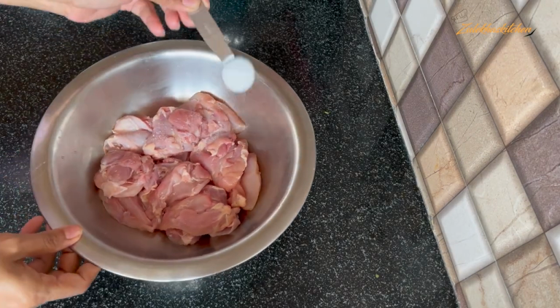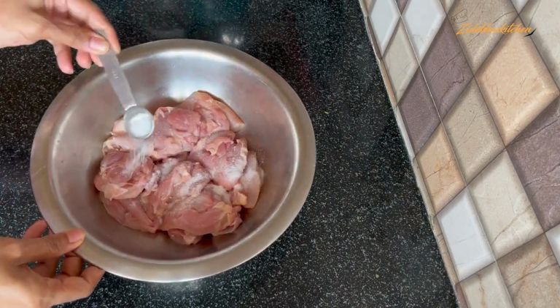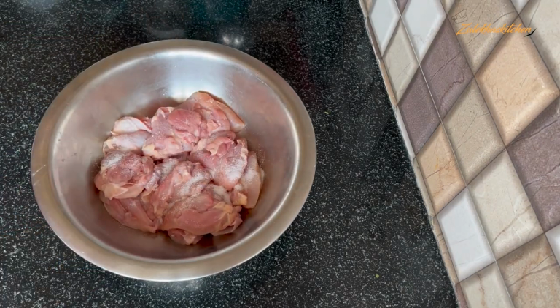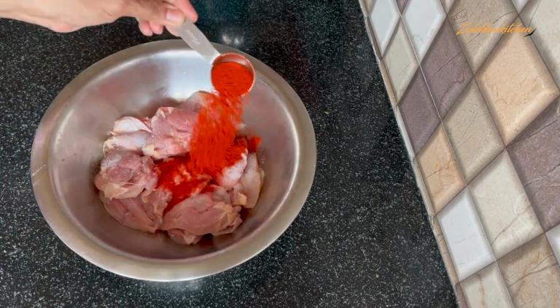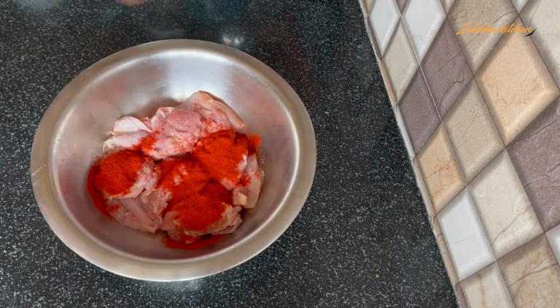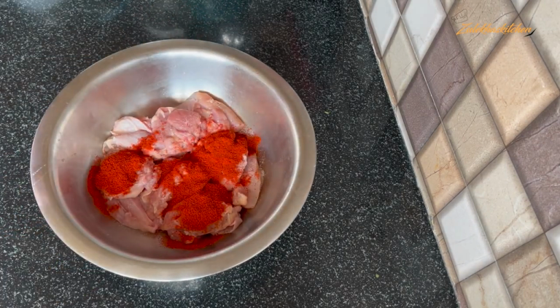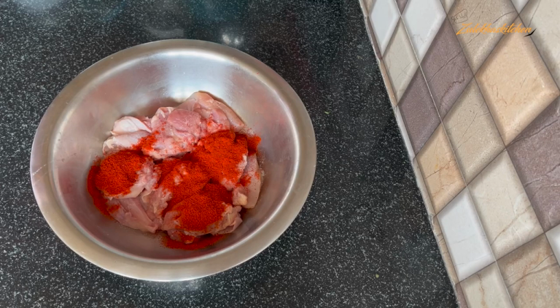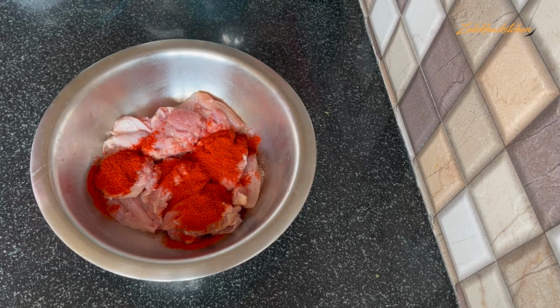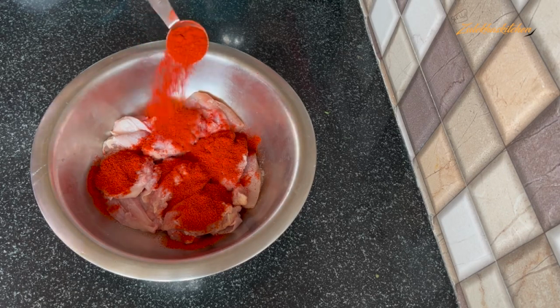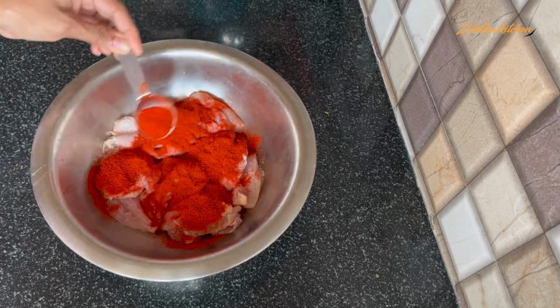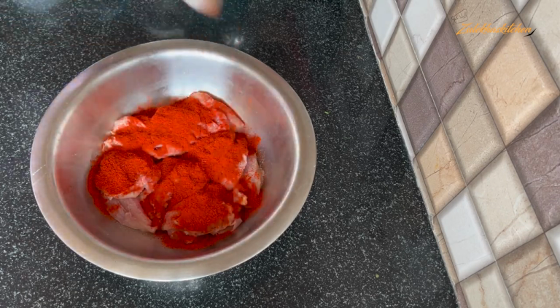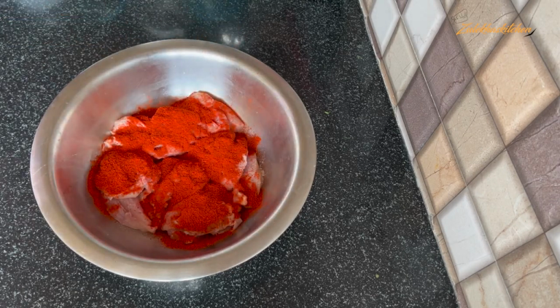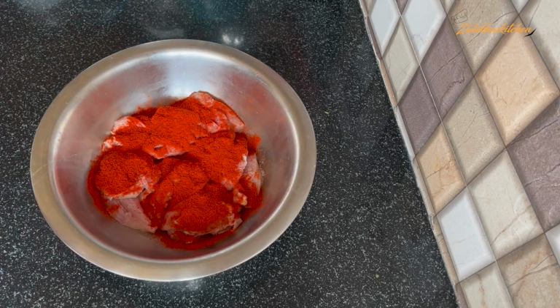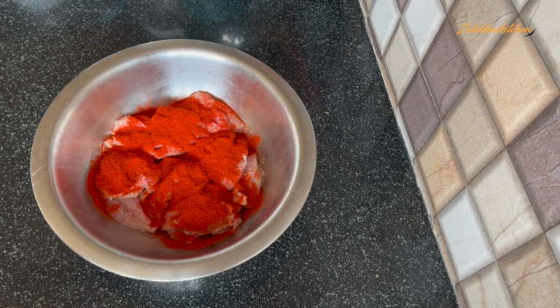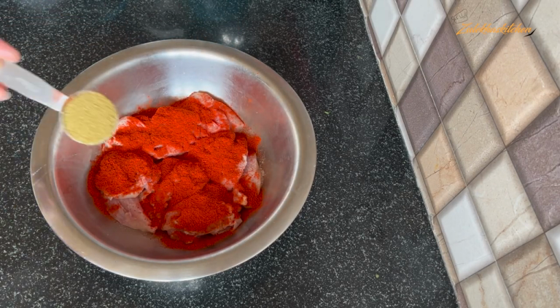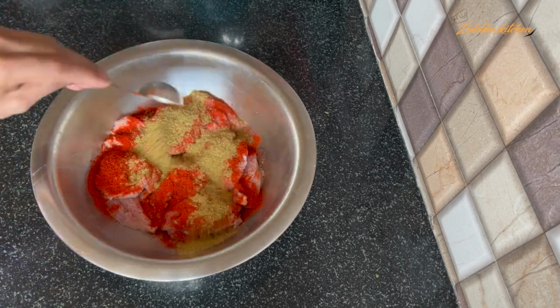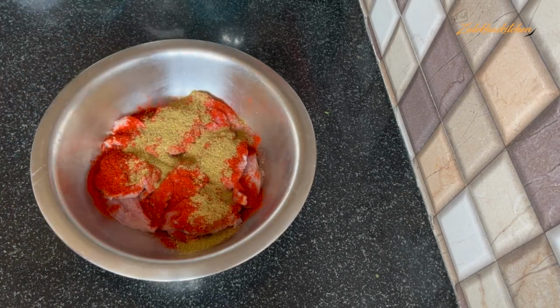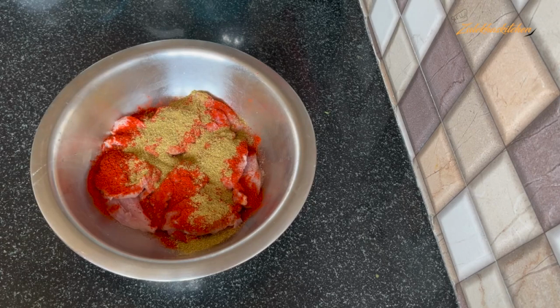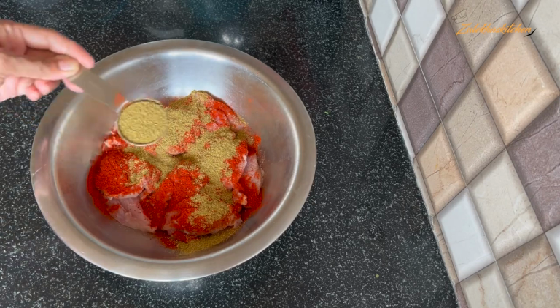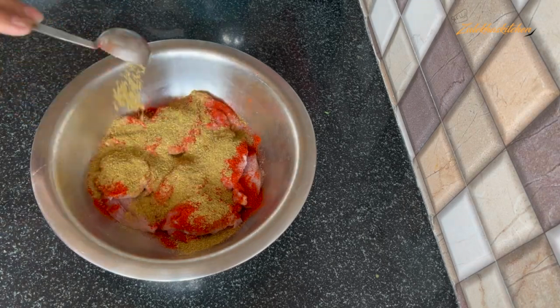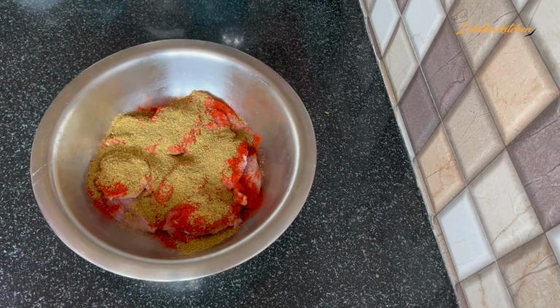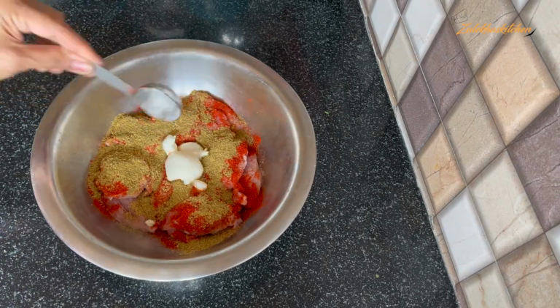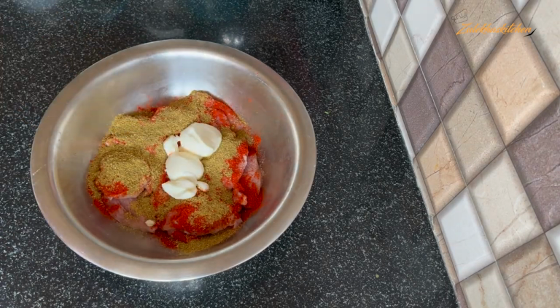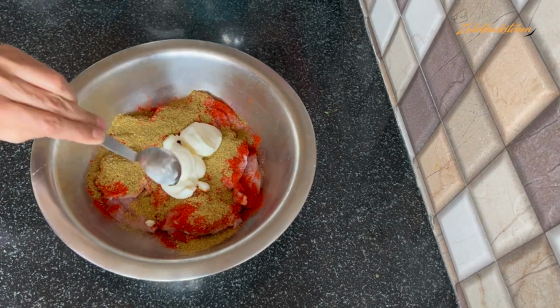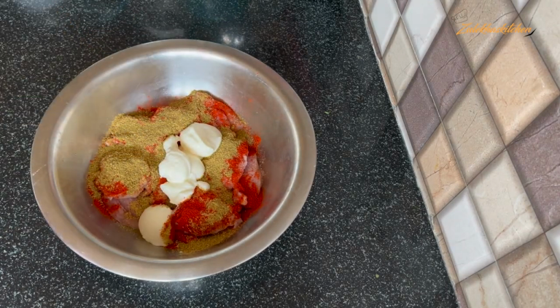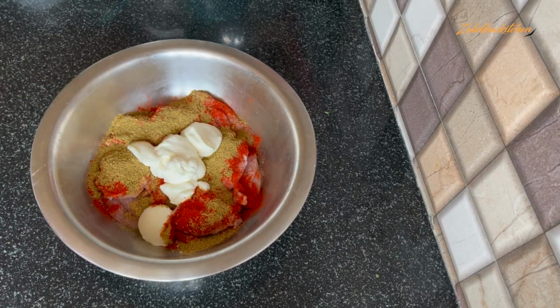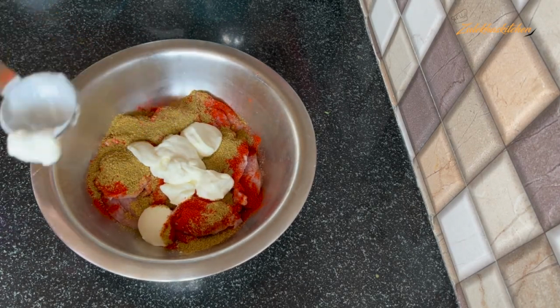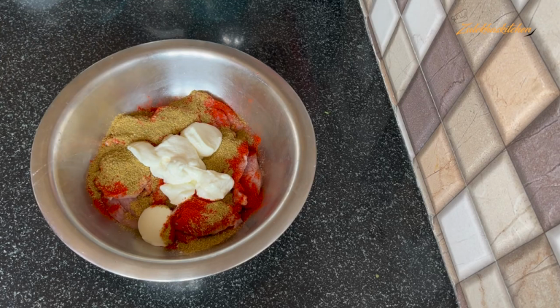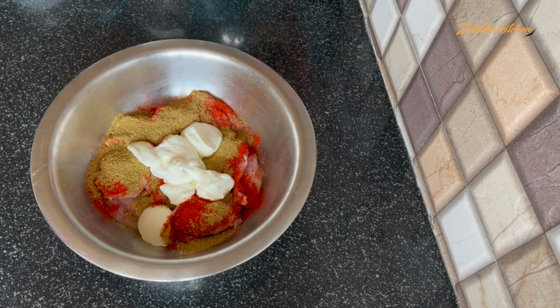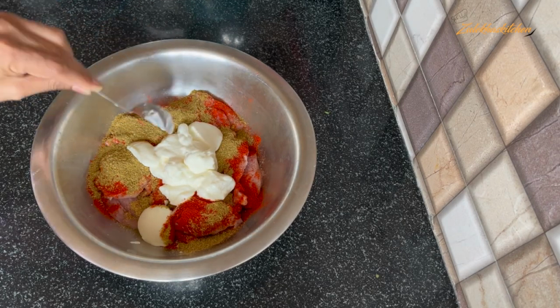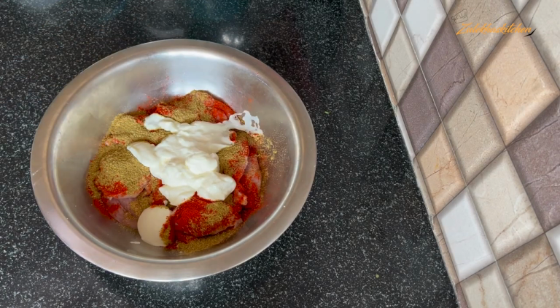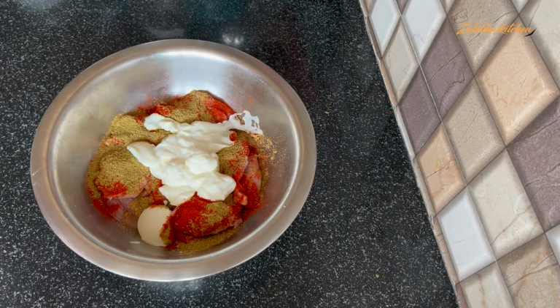Add 1 small teaspoon of salt, 2 tablespoons of Kashmiri red chilli powder, 2 tablespoons of coriander powder, 6 tablespoons of thick yogurt, and some Tandoori food color — that is optional.